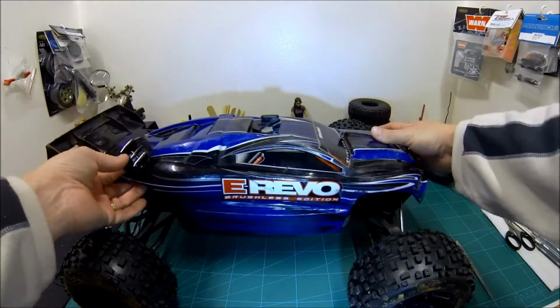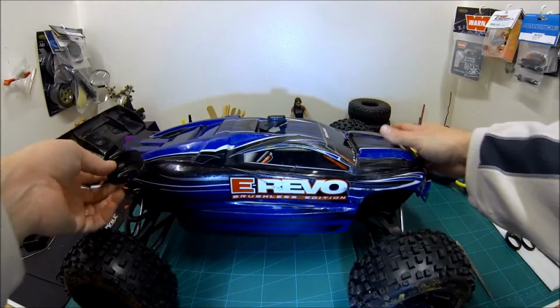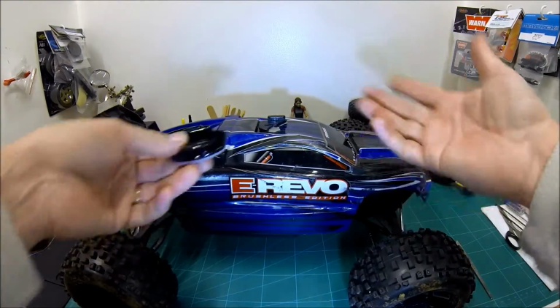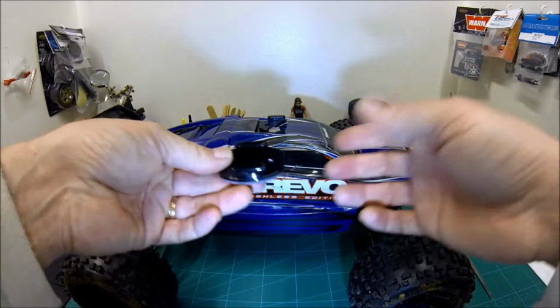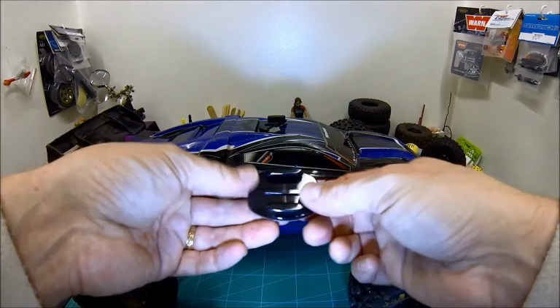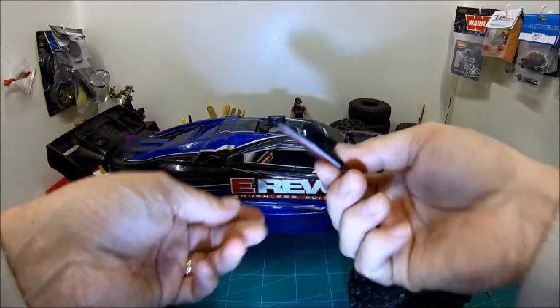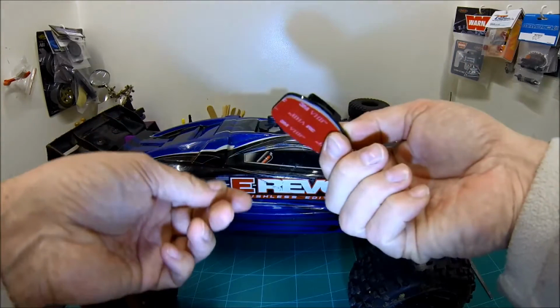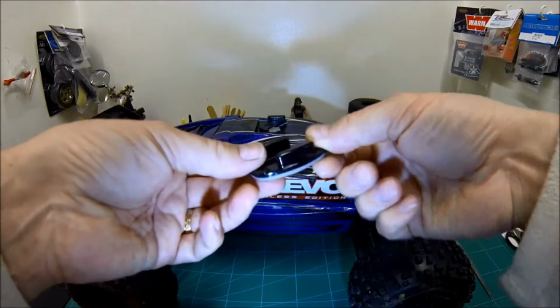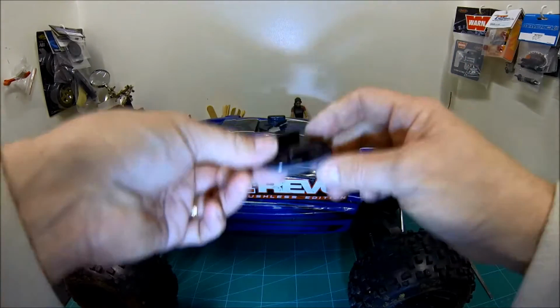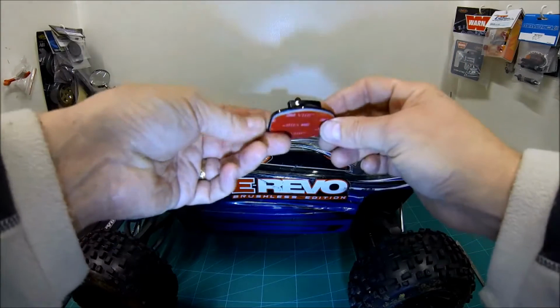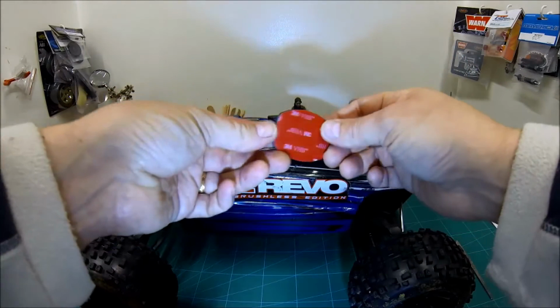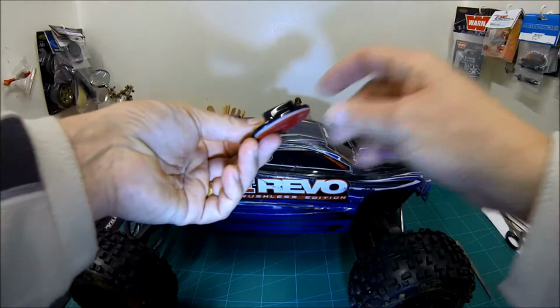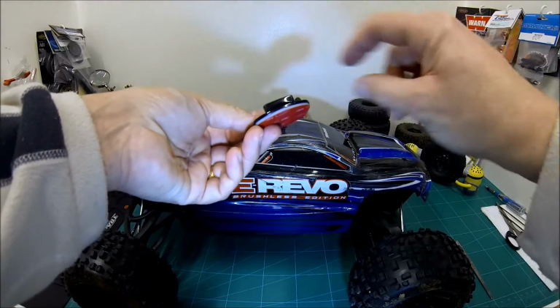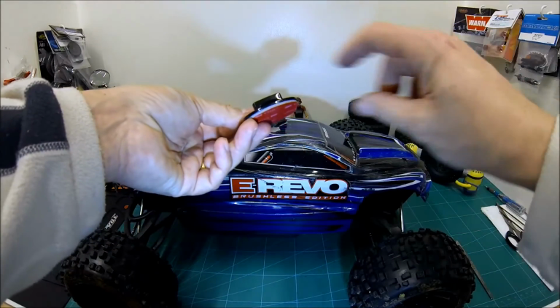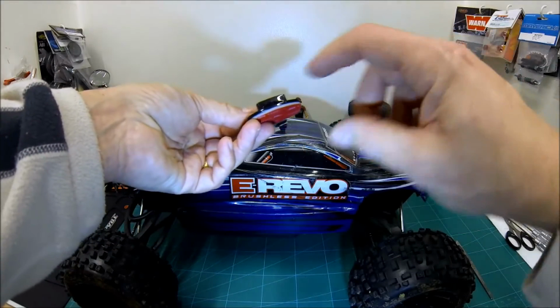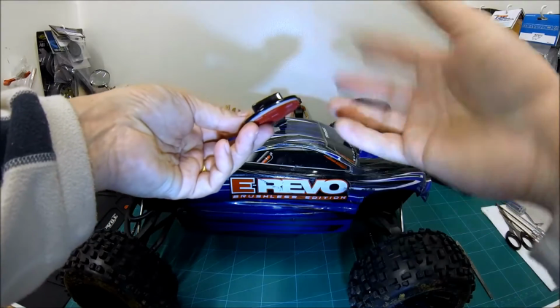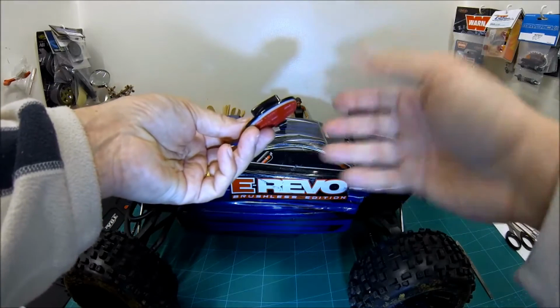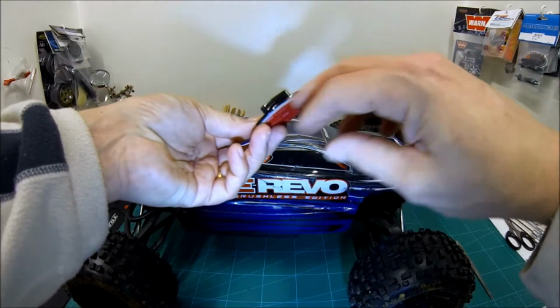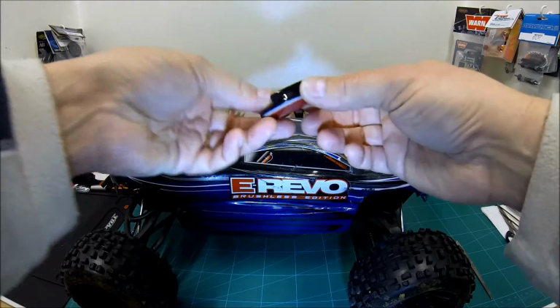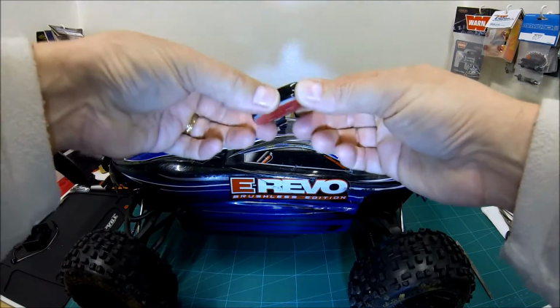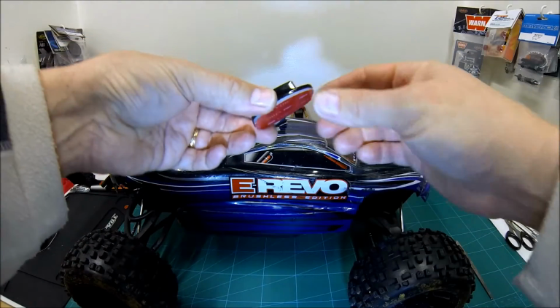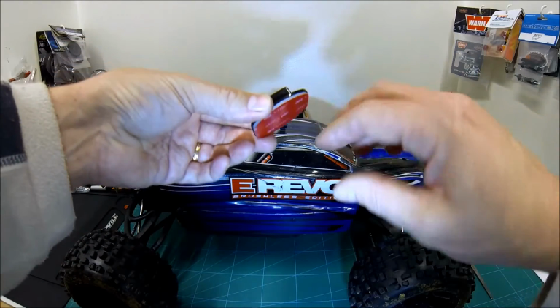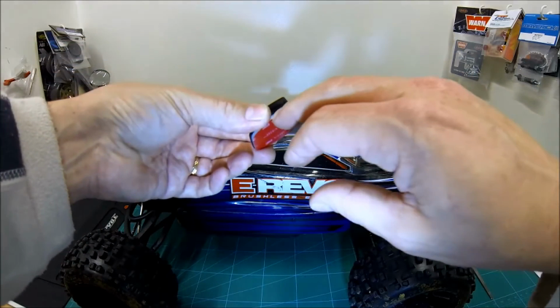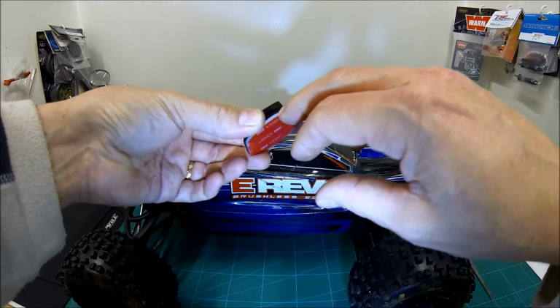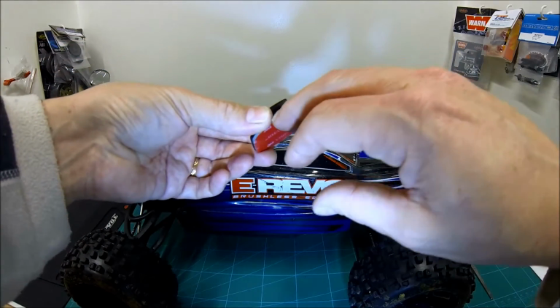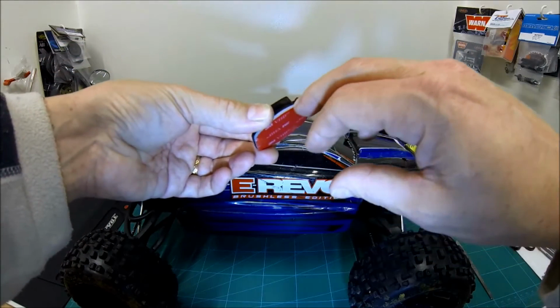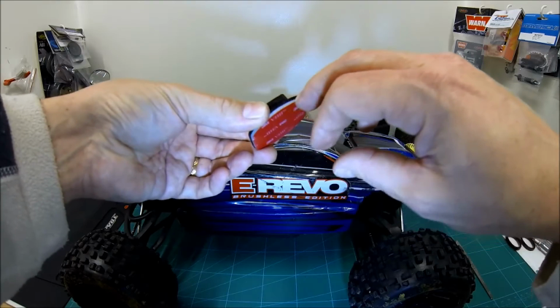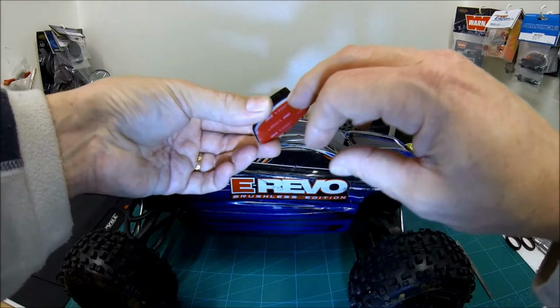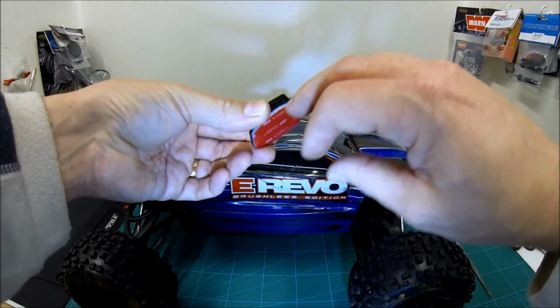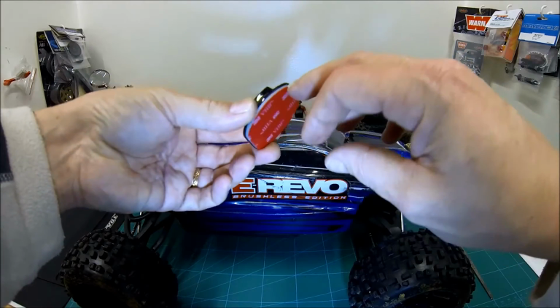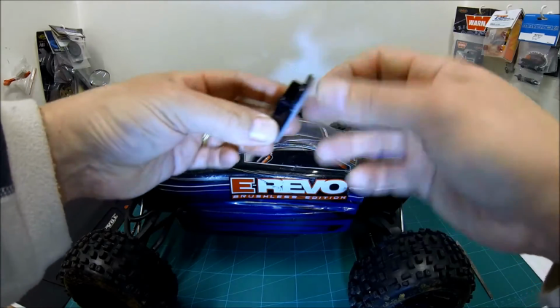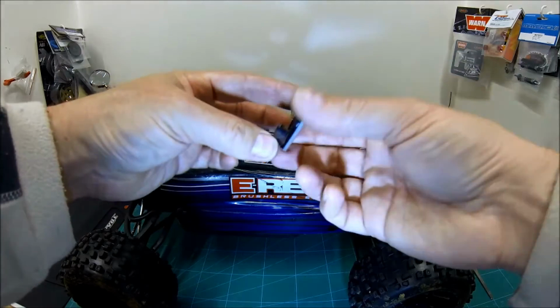I went straight out onto the web, tried to find out how to remove these, and the GoPro website says apply a heat gun or a hairdryer onto this, heat it up until it's nice and warm, and you'll start to soften and loosen the adhesive pad that this sticks on with.